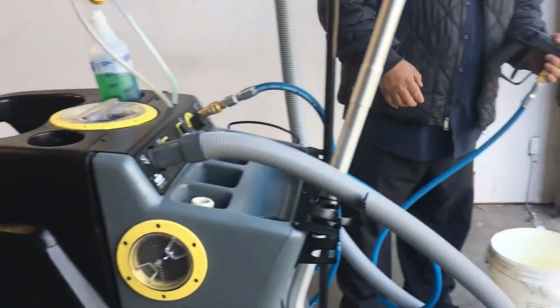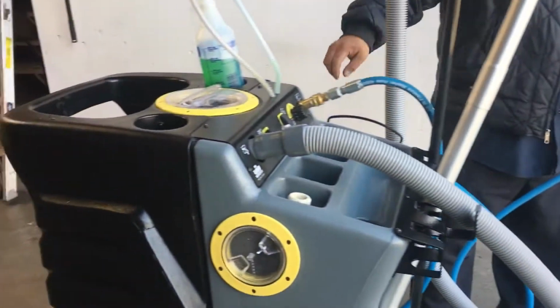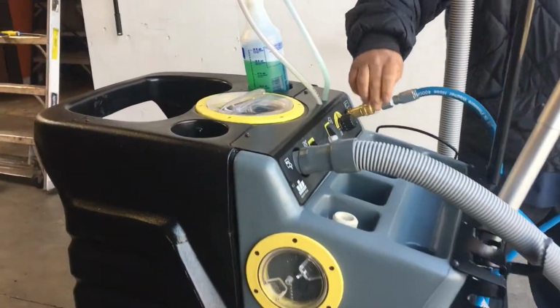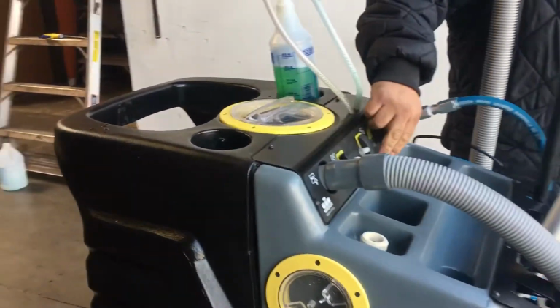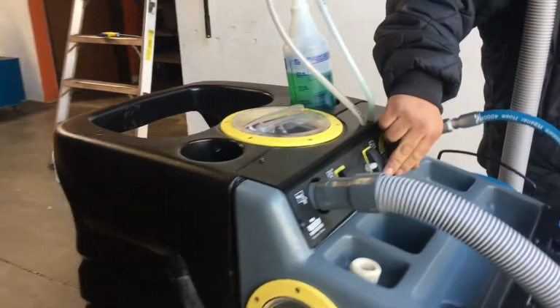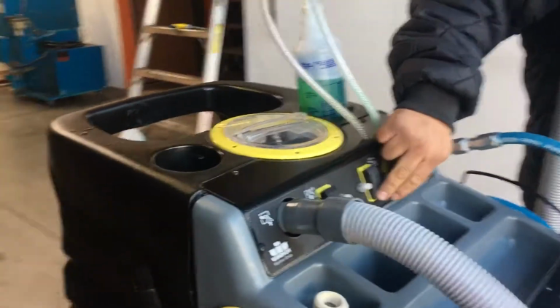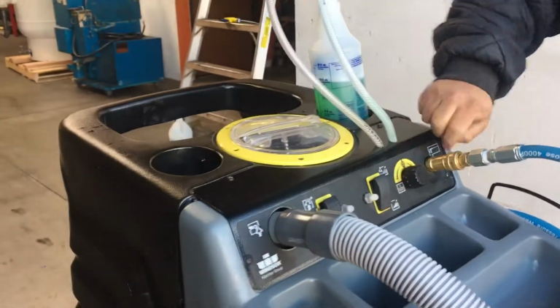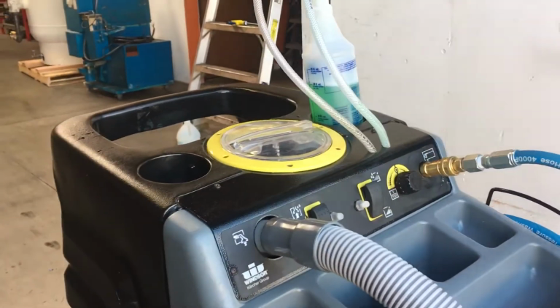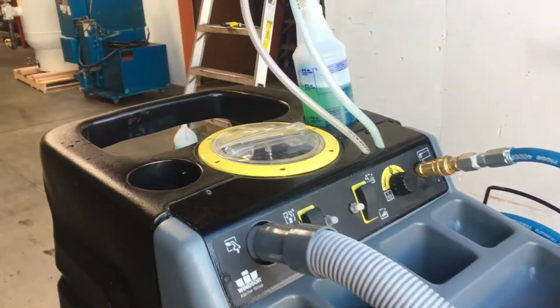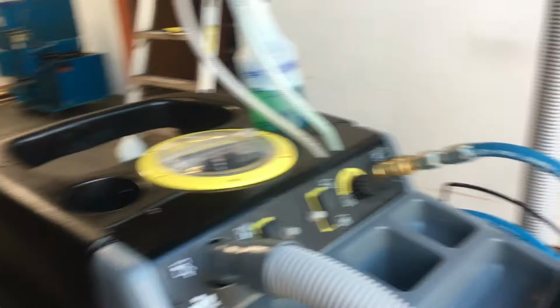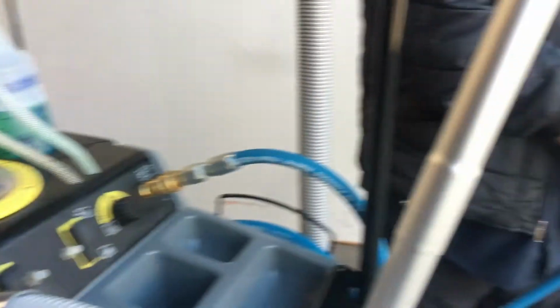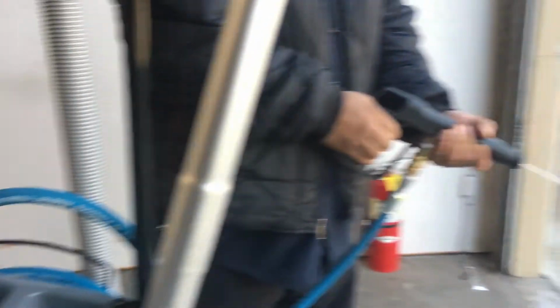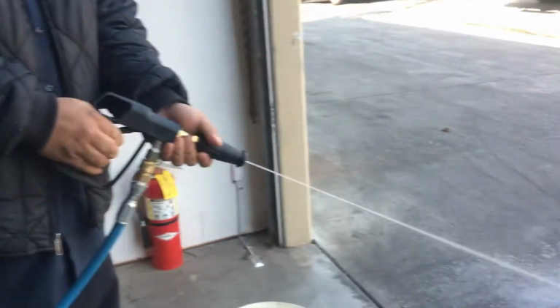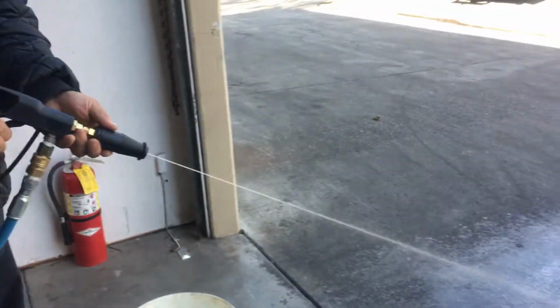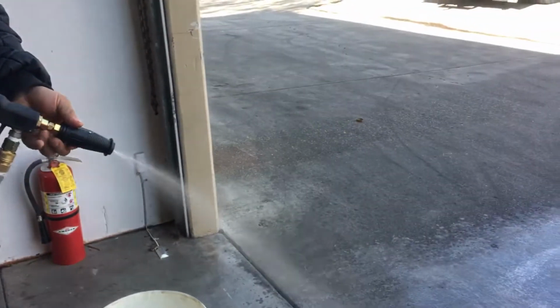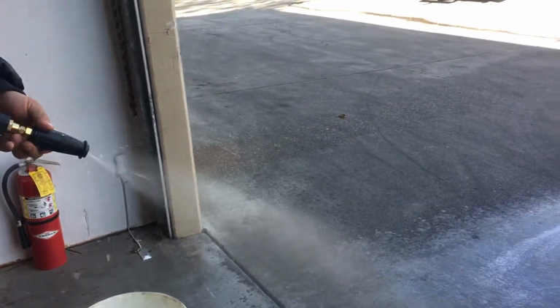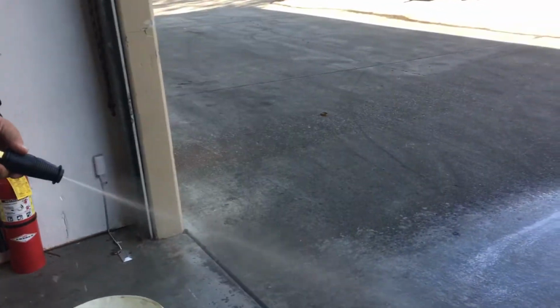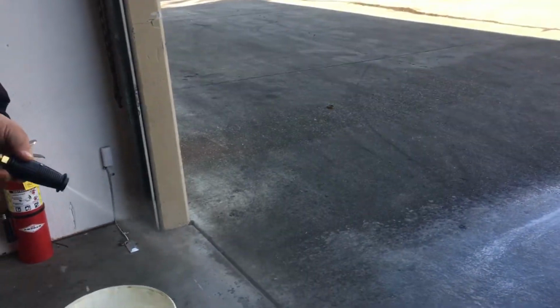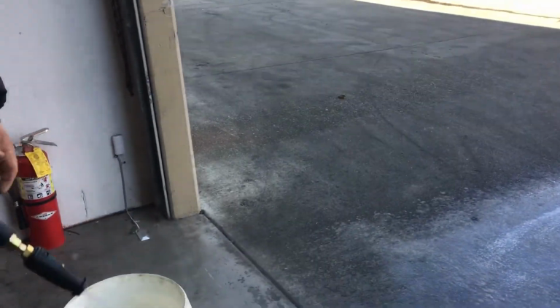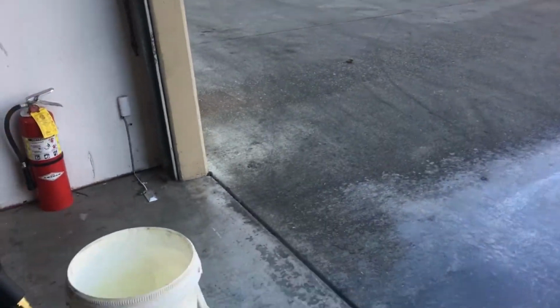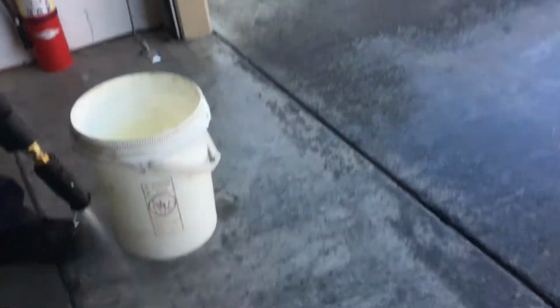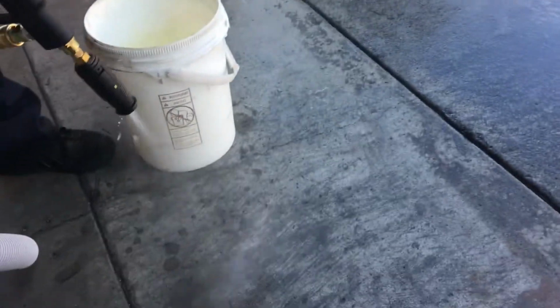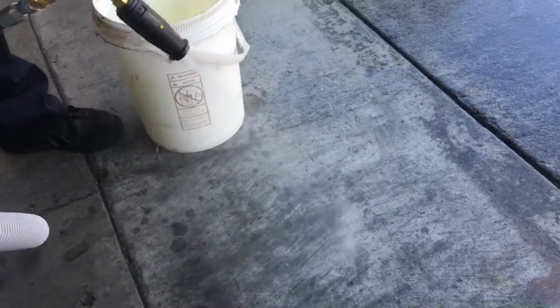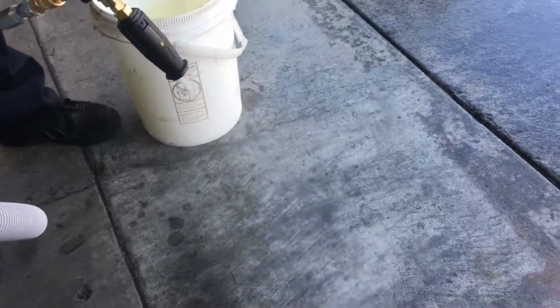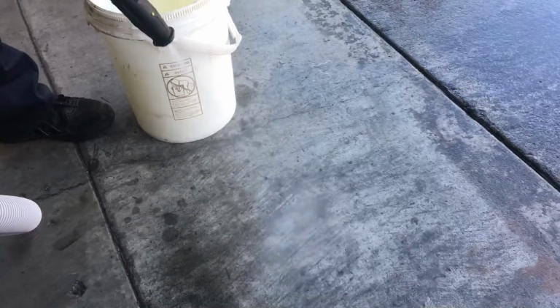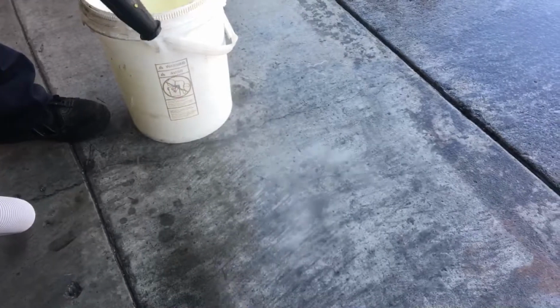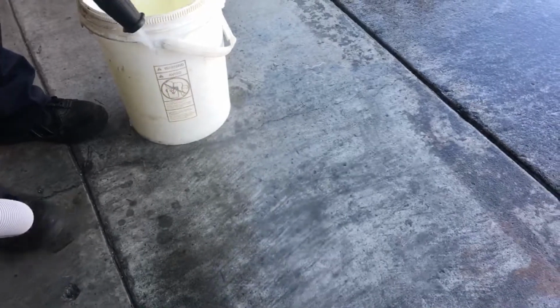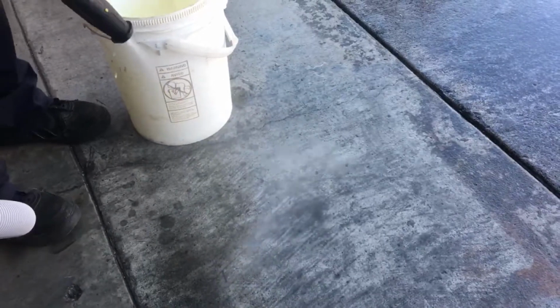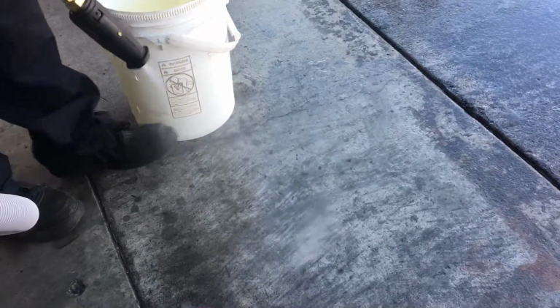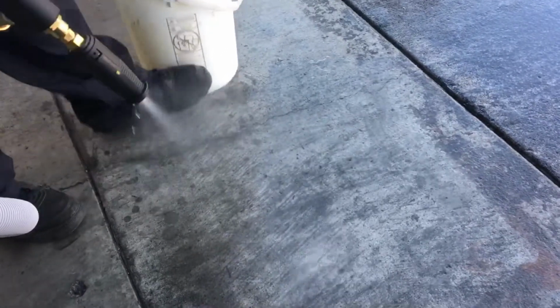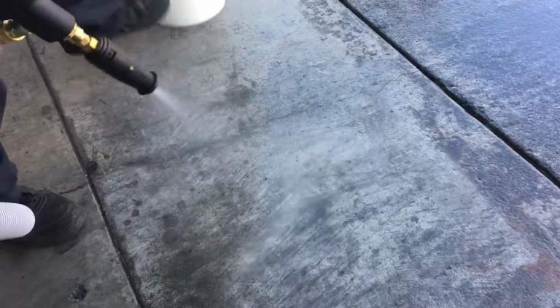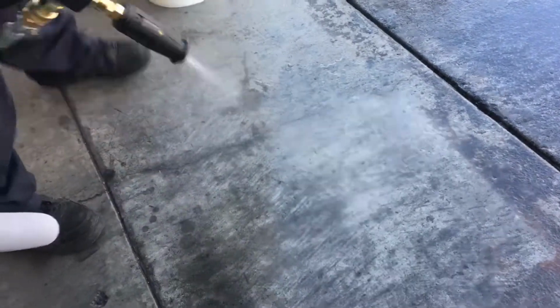We're going to put it back on the low setting and kind of spray the floor down a little bit and show you the vacuum on it.